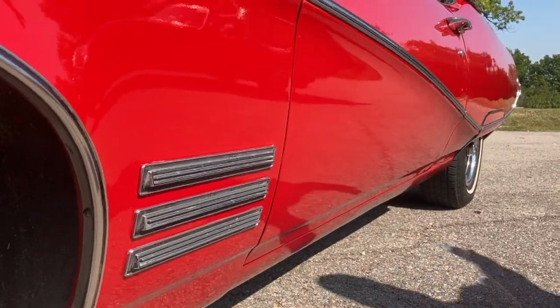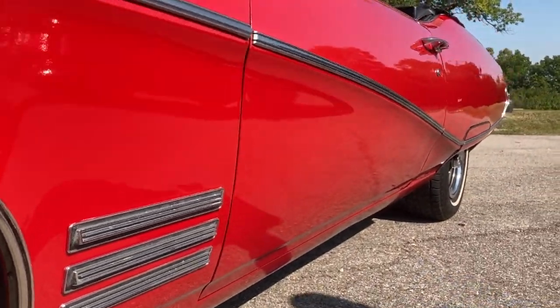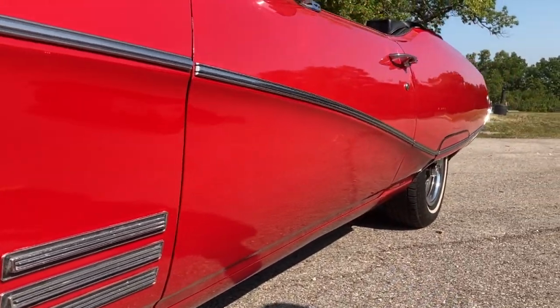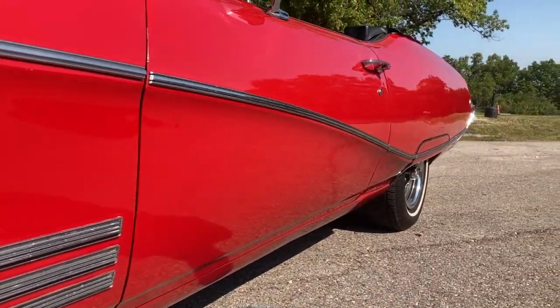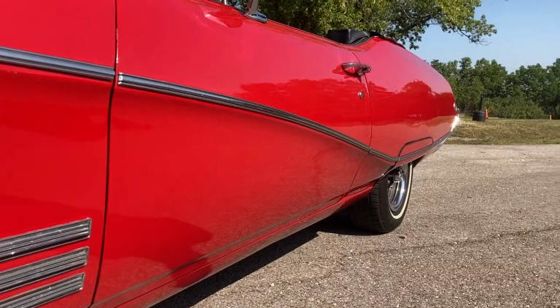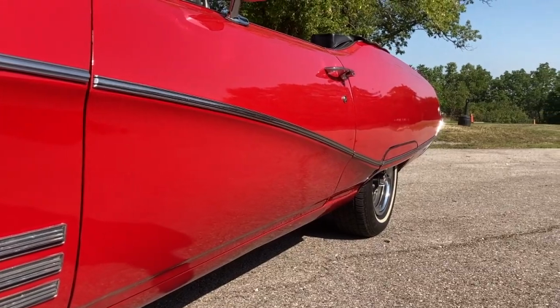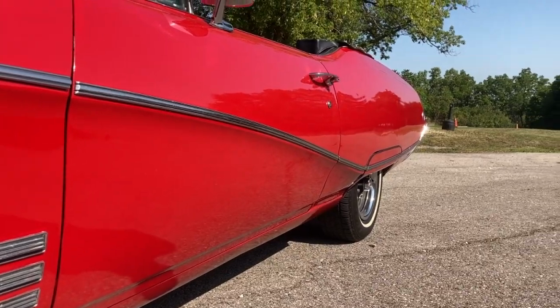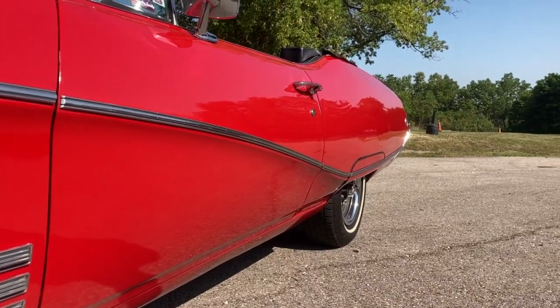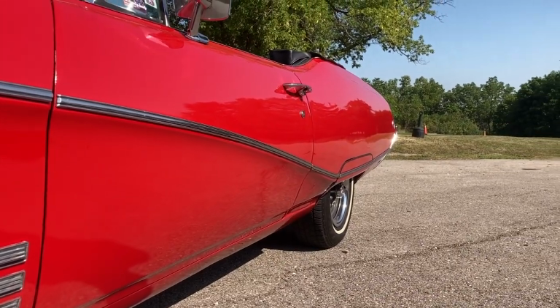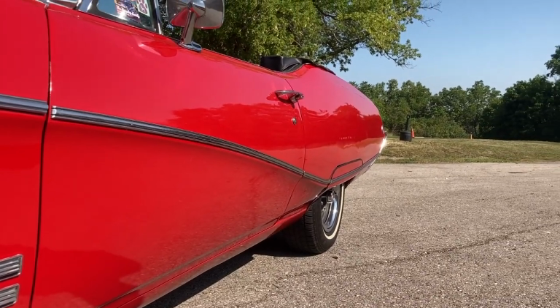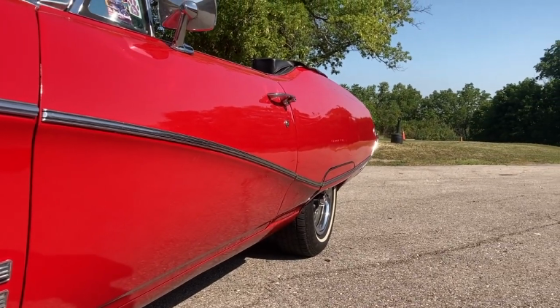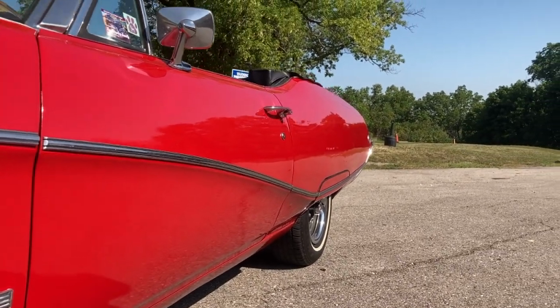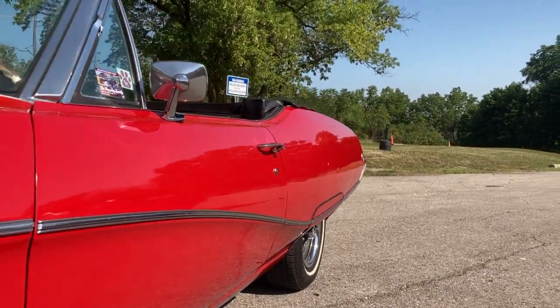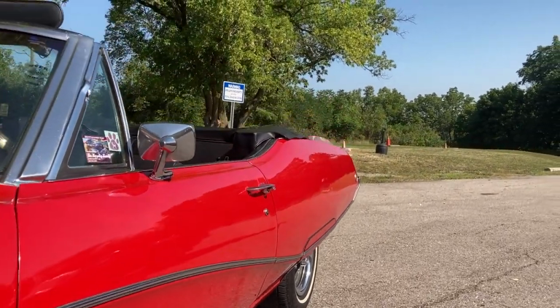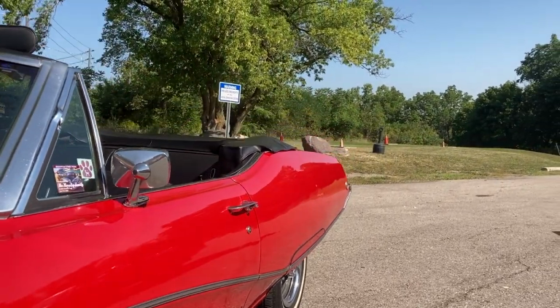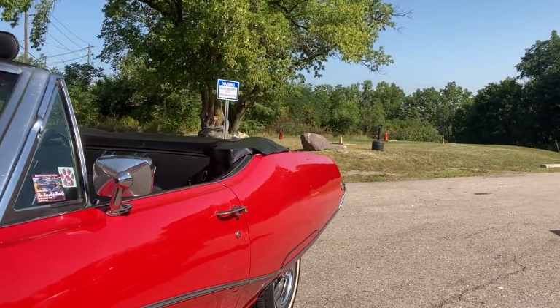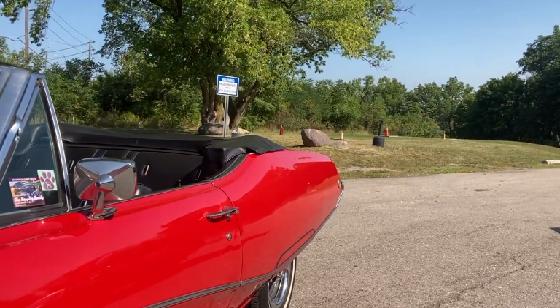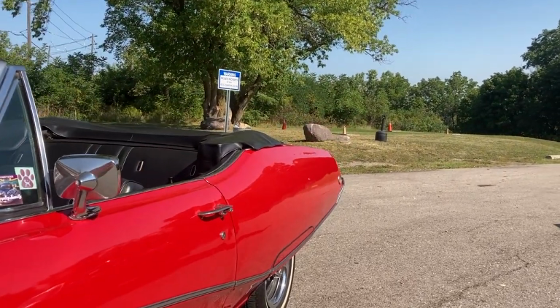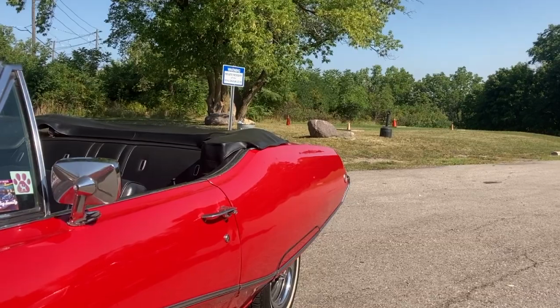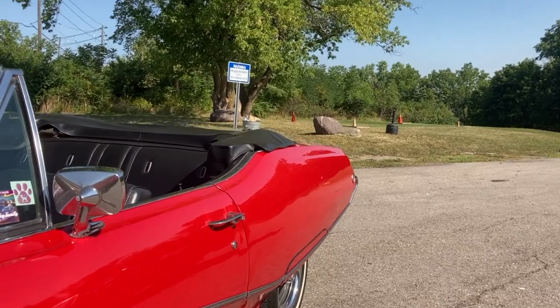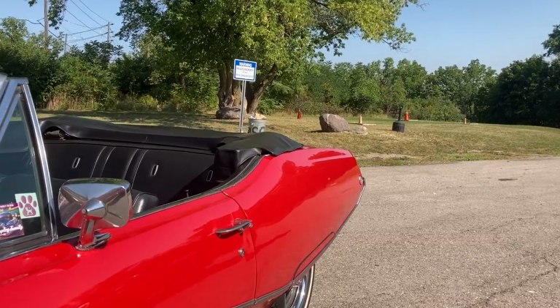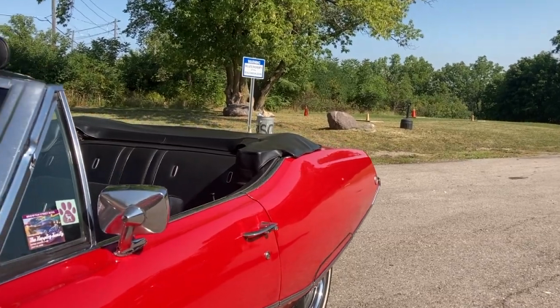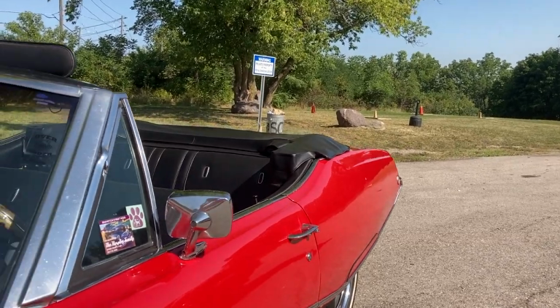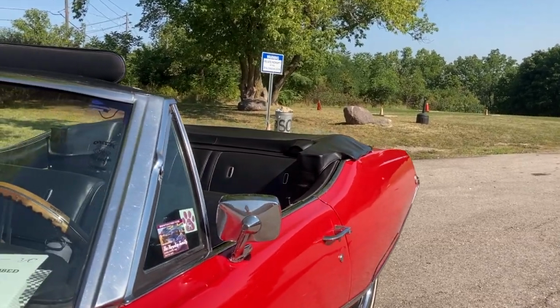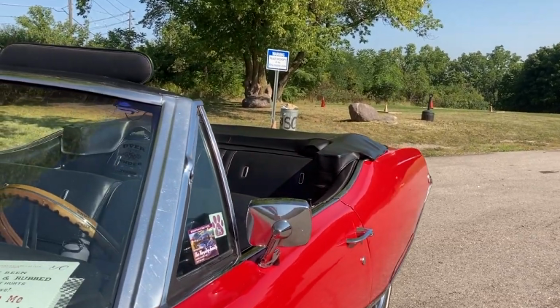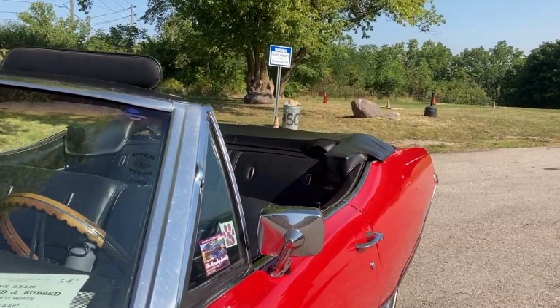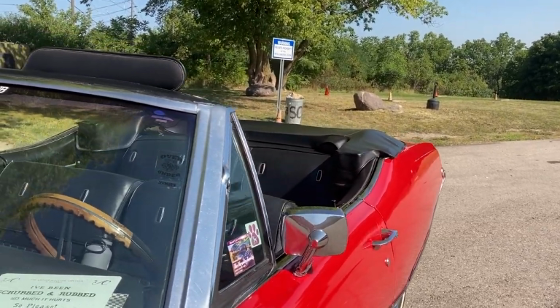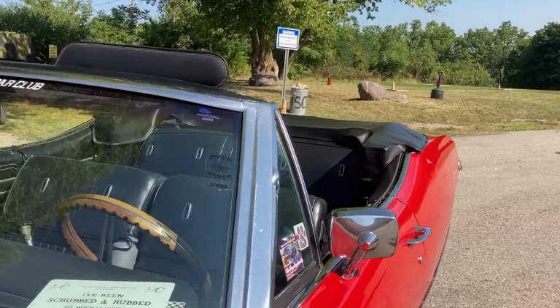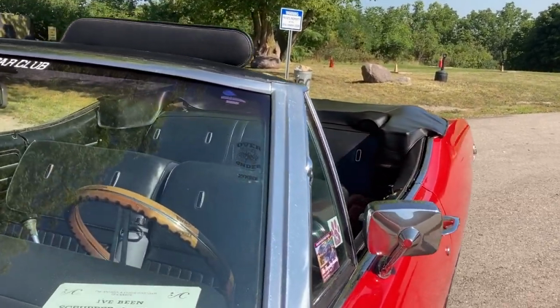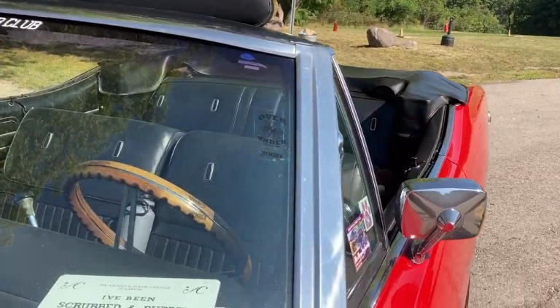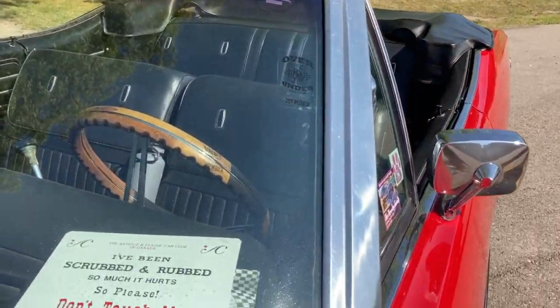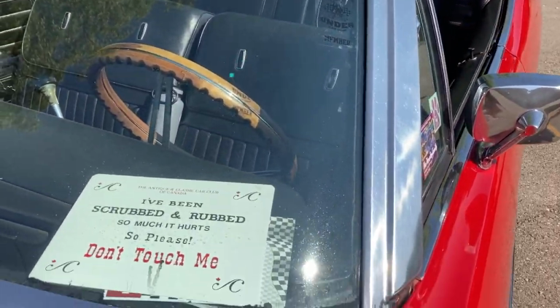Absolutely. And those are clipped on, correct? The fender skirts? Yeah. Beautiful. So how long have you had the car? I bought it in April 2009.